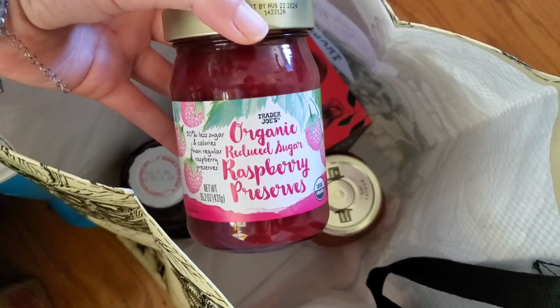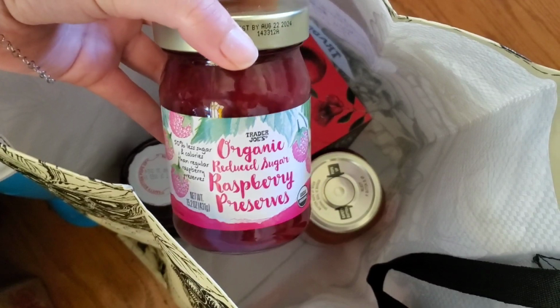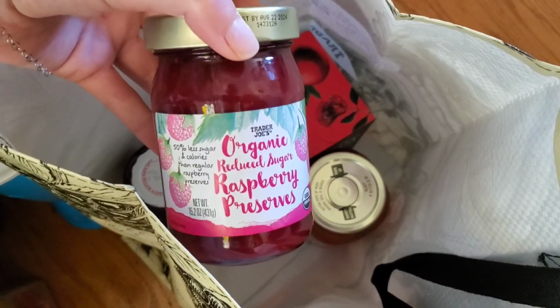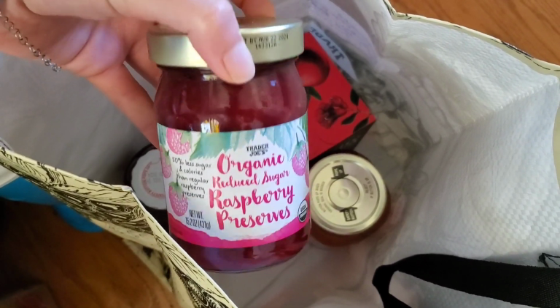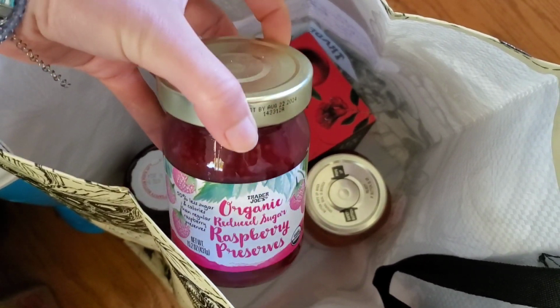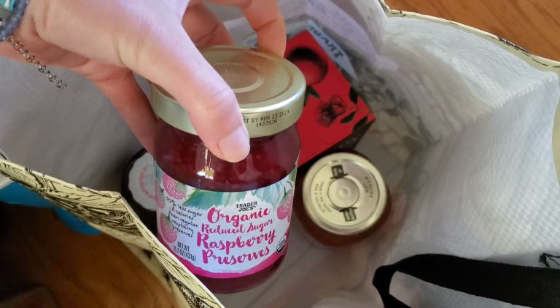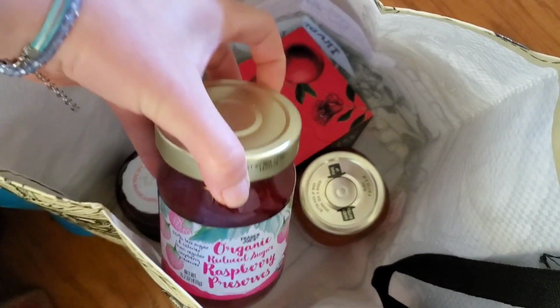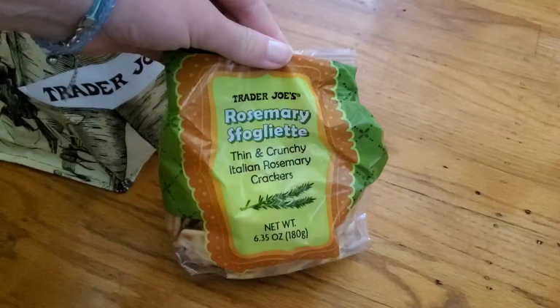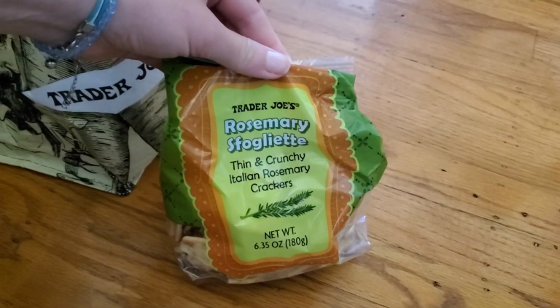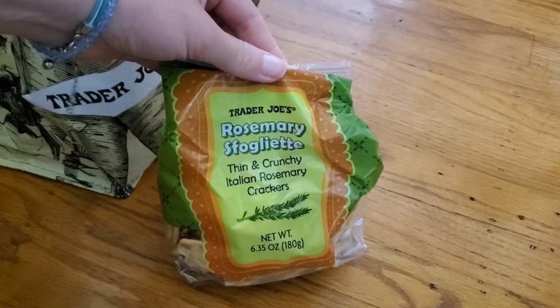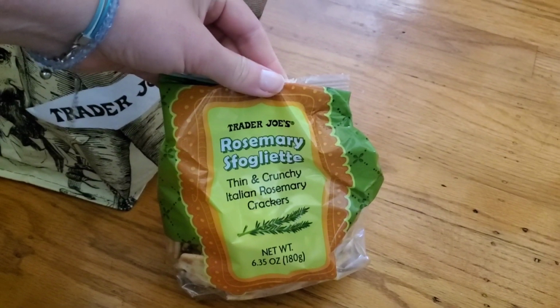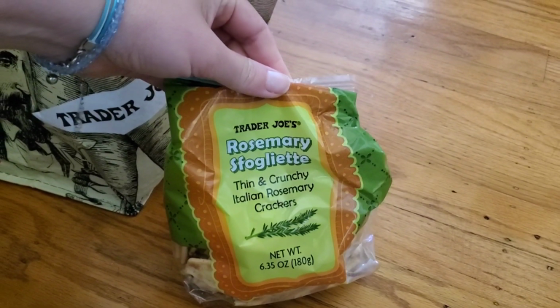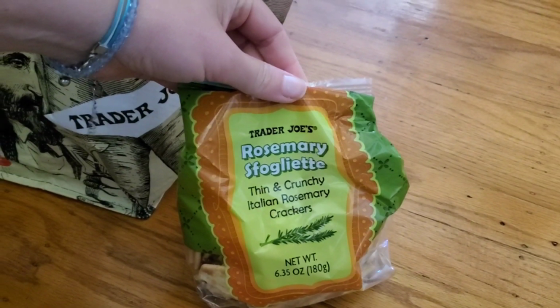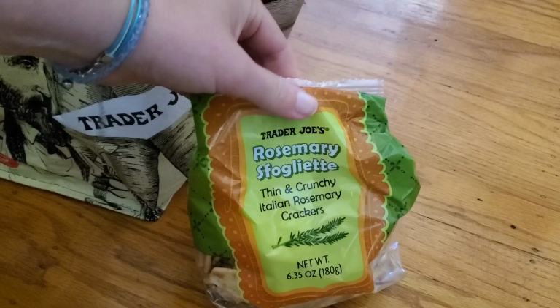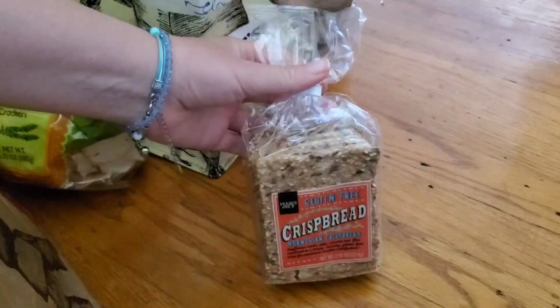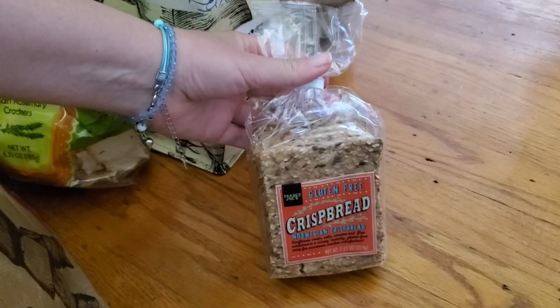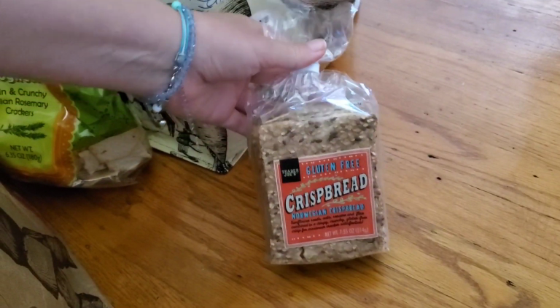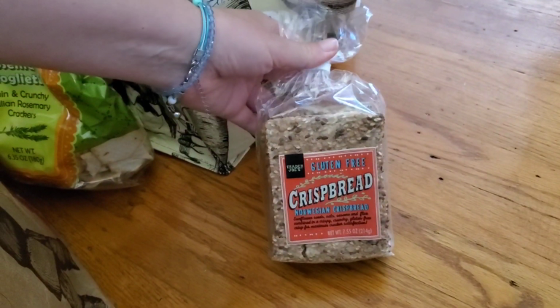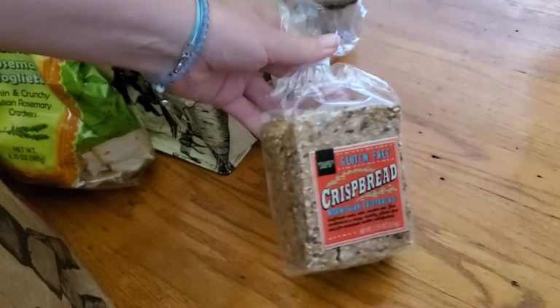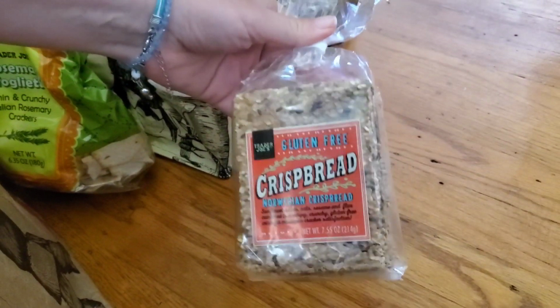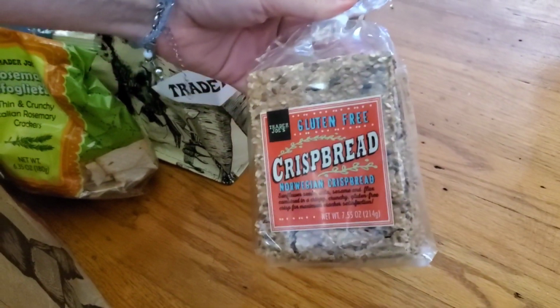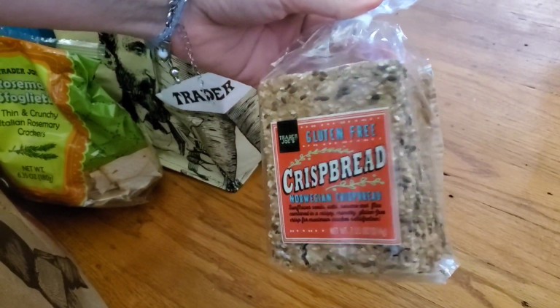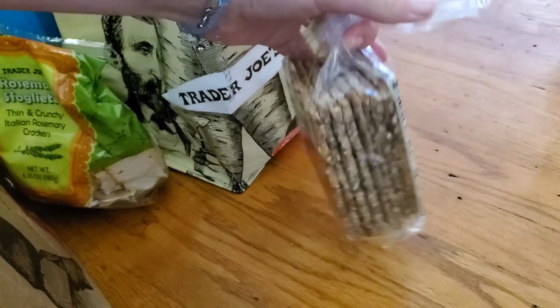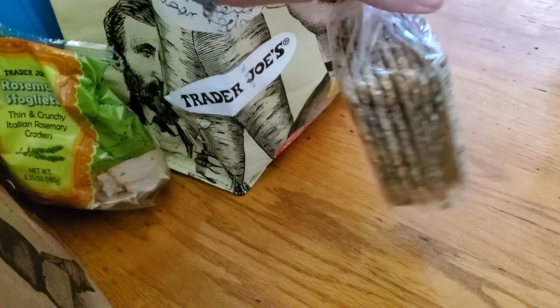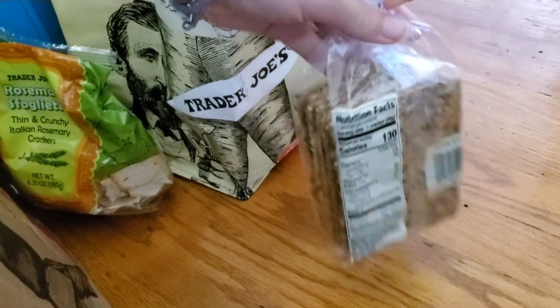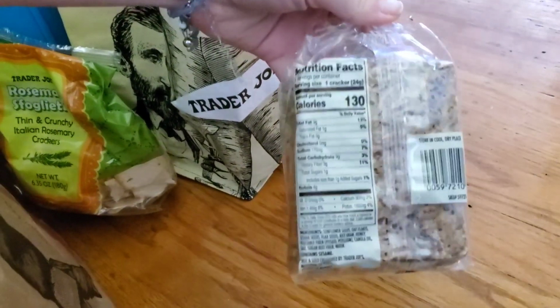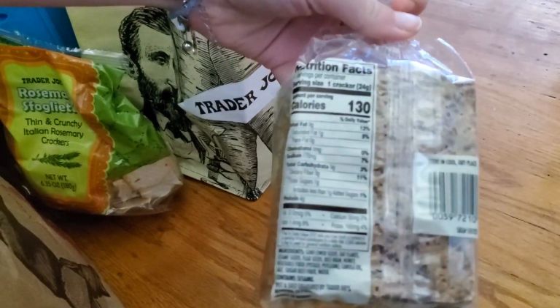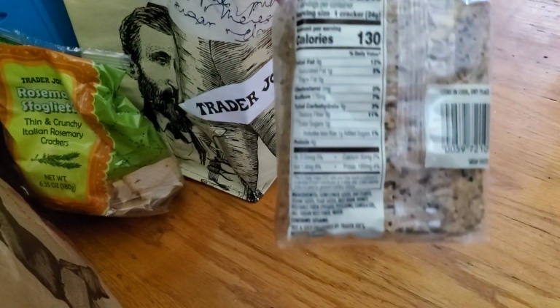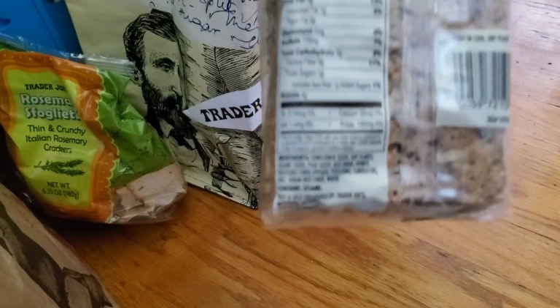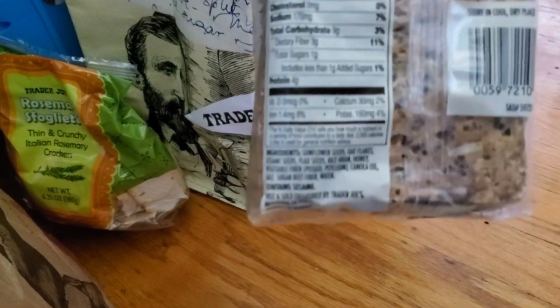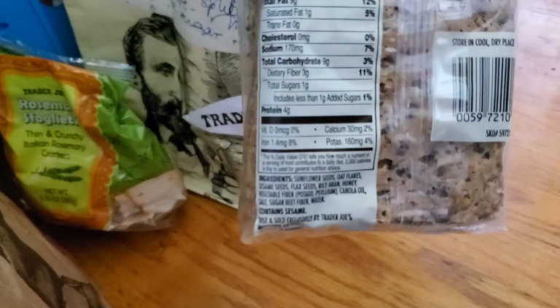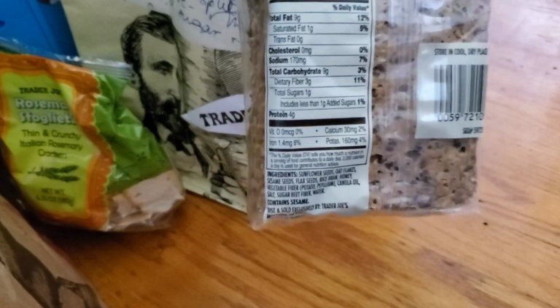And we got this for our jam sandwiches. We got these rosemary crackers and these are good even on their own. These crispbread crackers are really good even with just cheese. Pretty healthy.